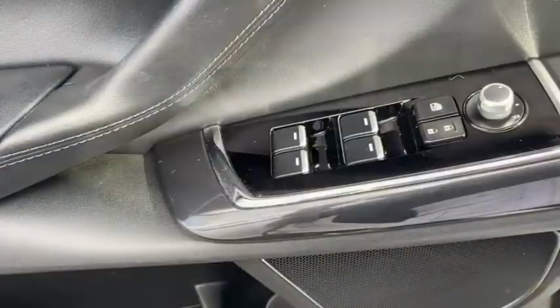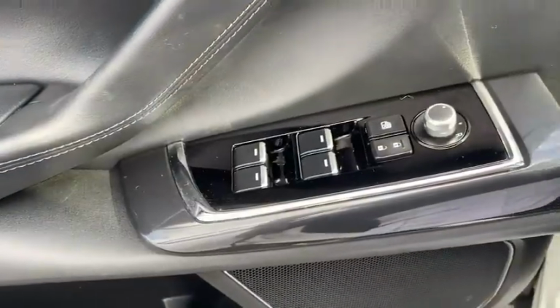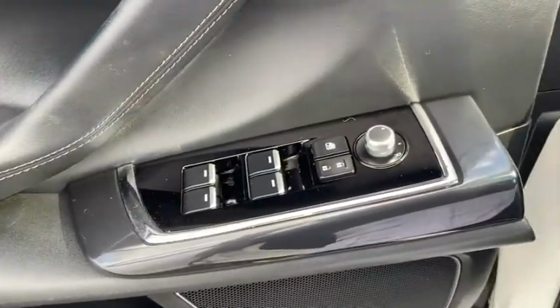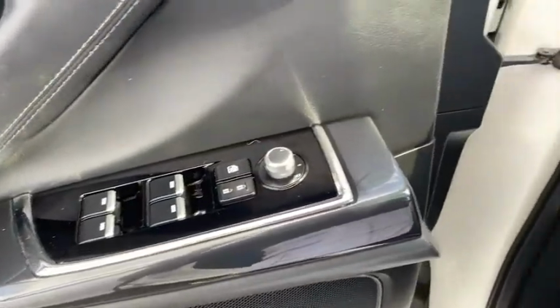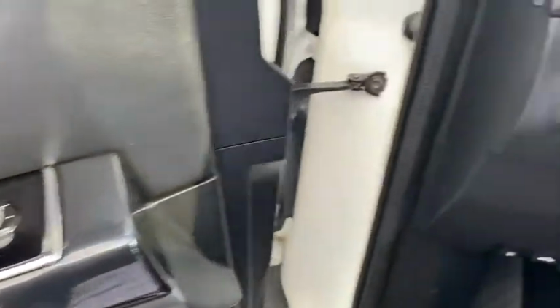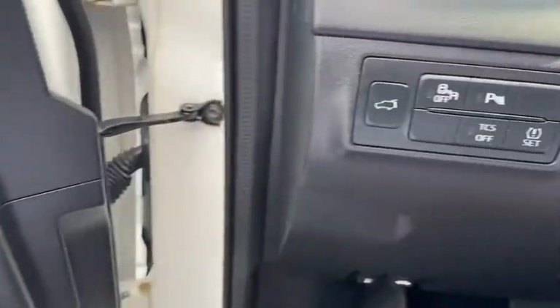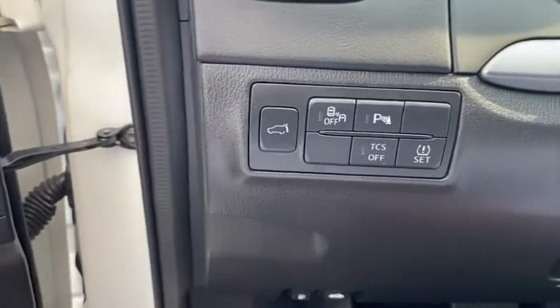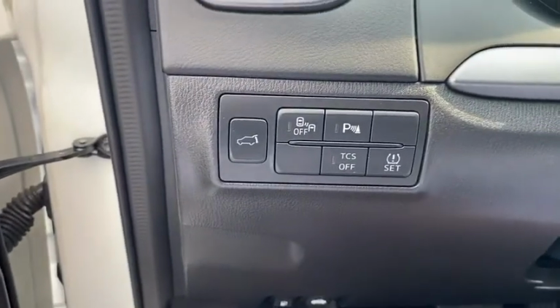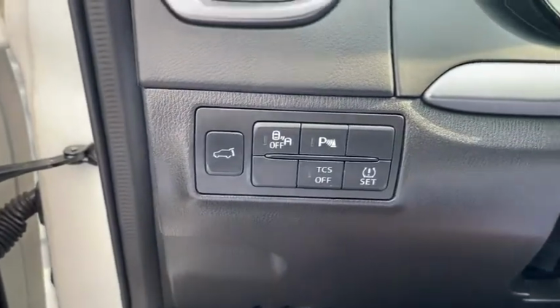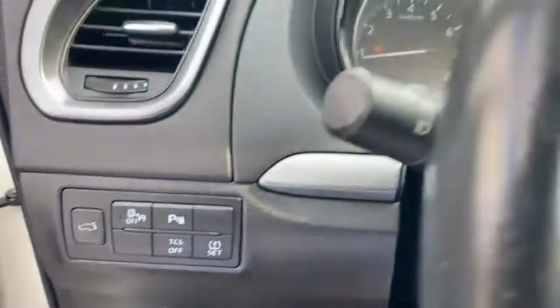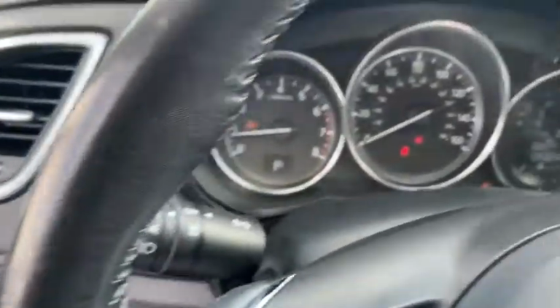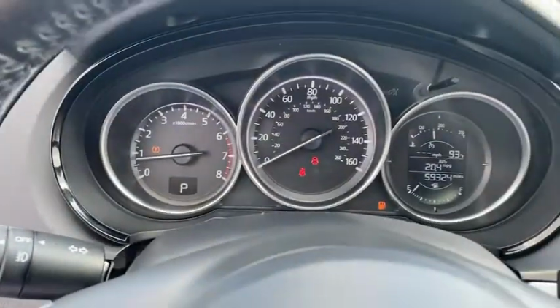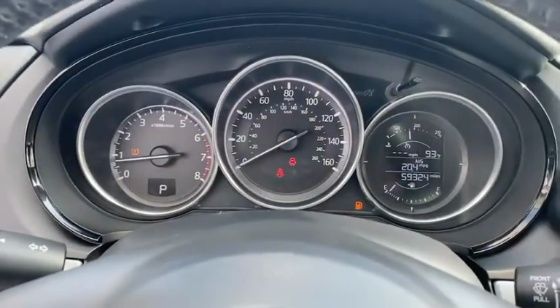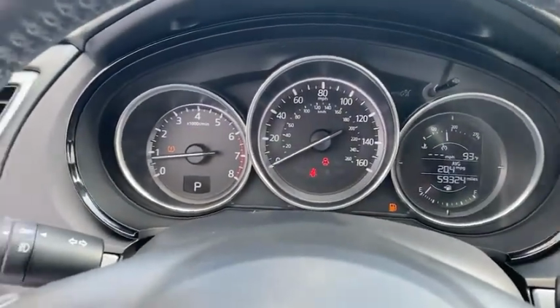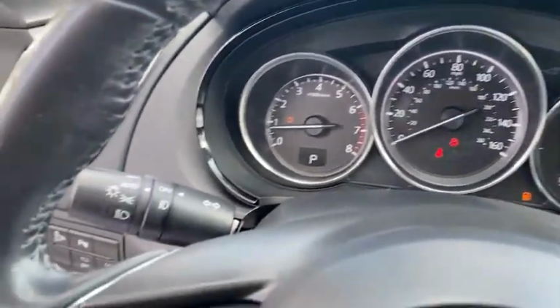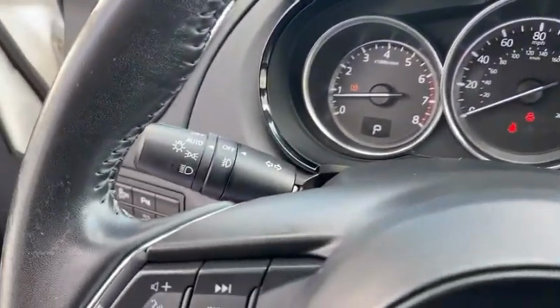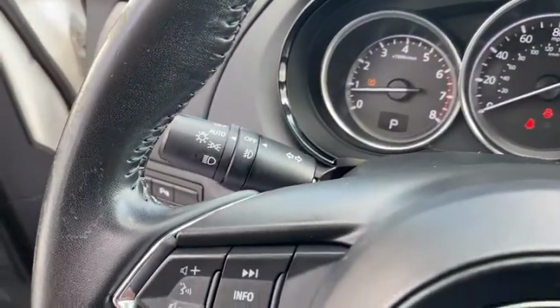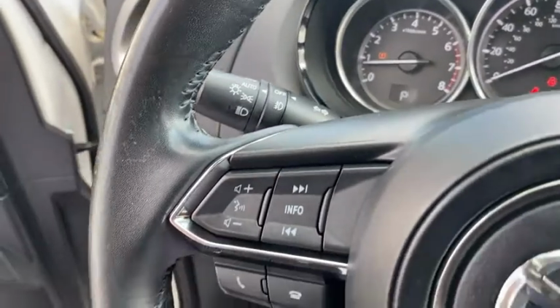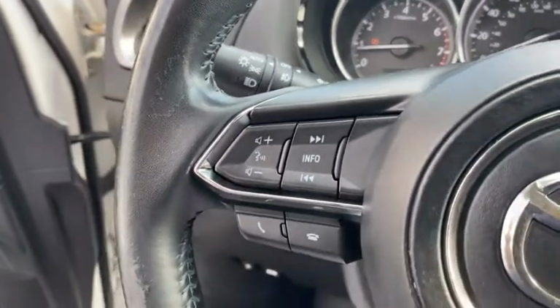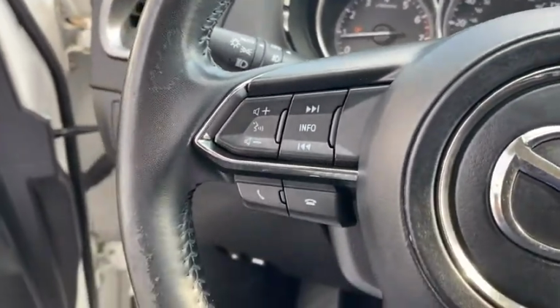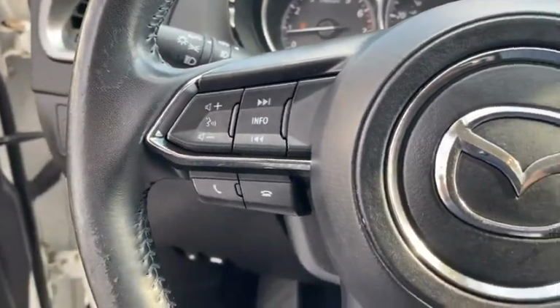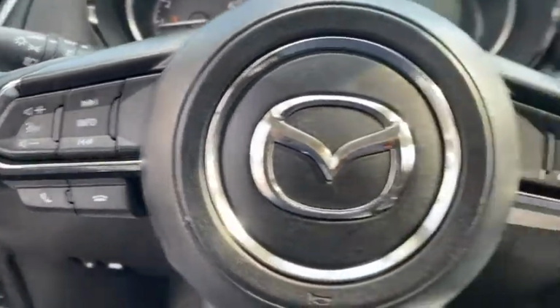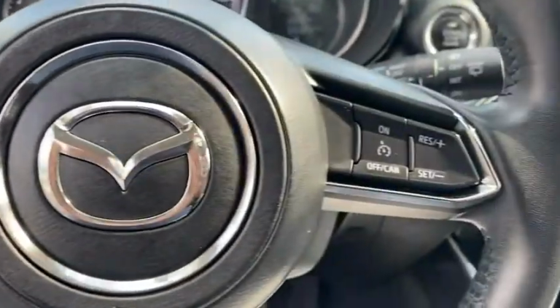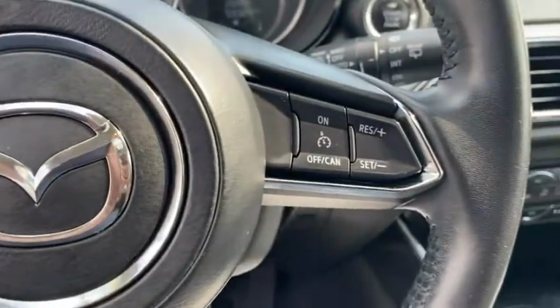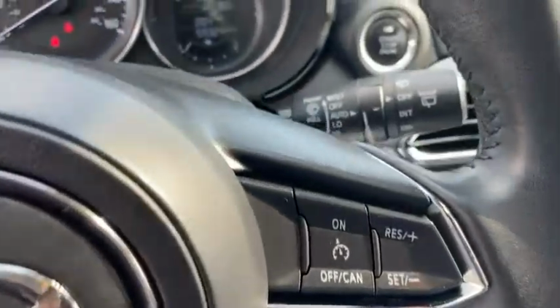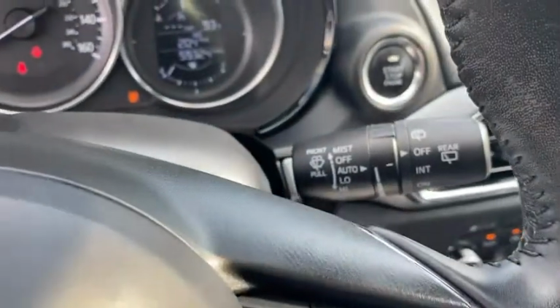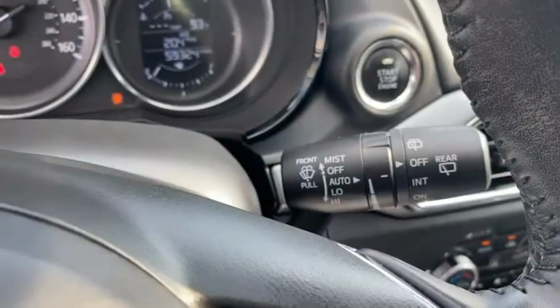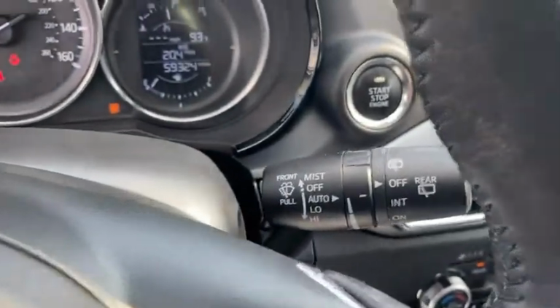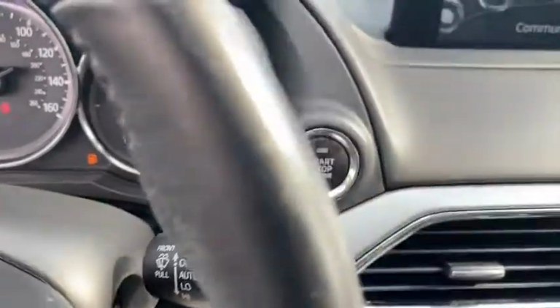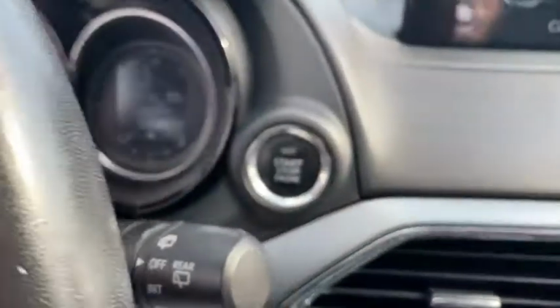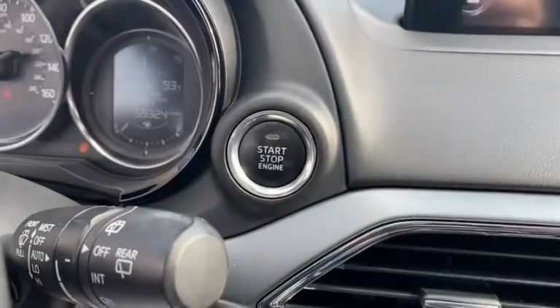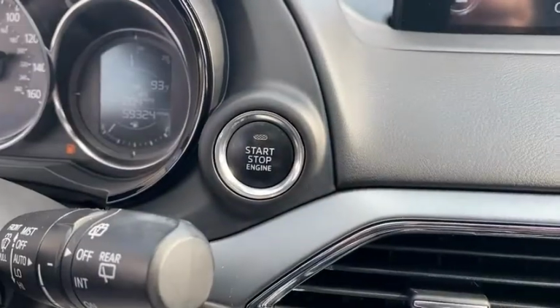Inside you'll find backup camera, keyless entry, adaptive cruise control, rear air conditioning, HD radio, auxiliary audio input, steering wheel audio controls, keyless start, MP3 player, and auto-dimming rear view mirror.